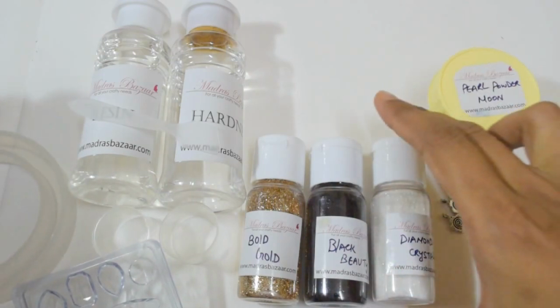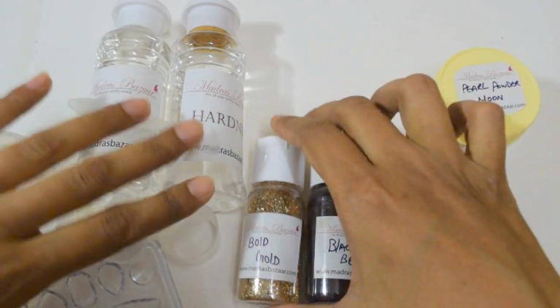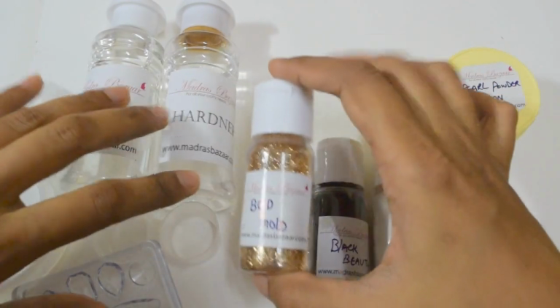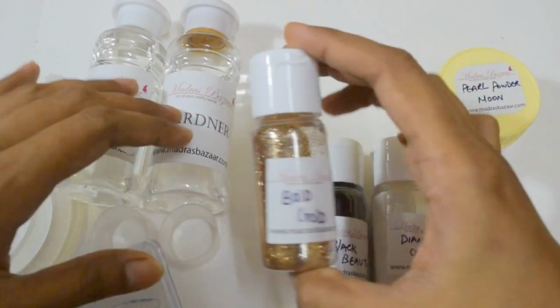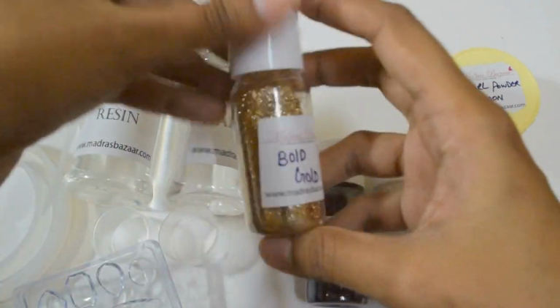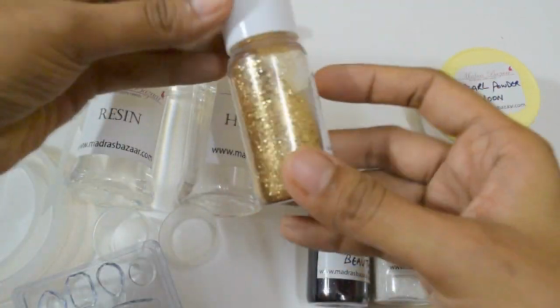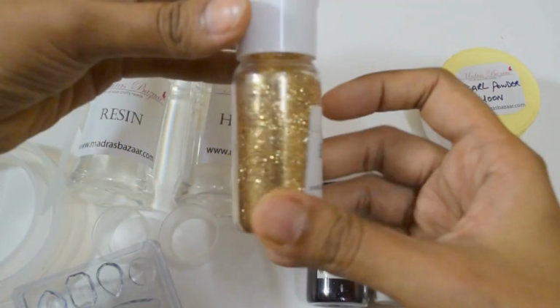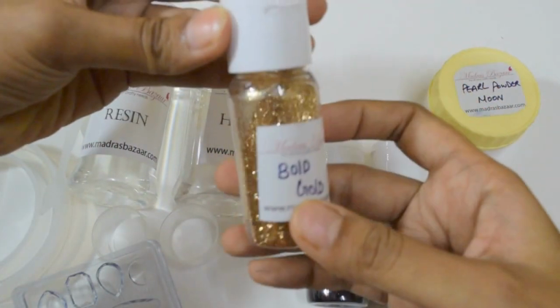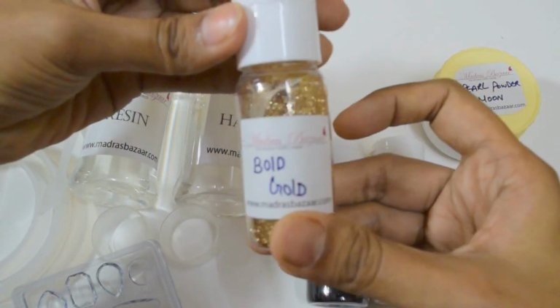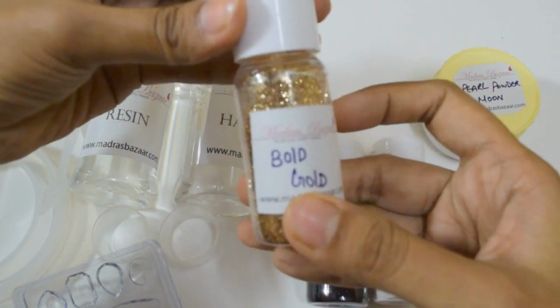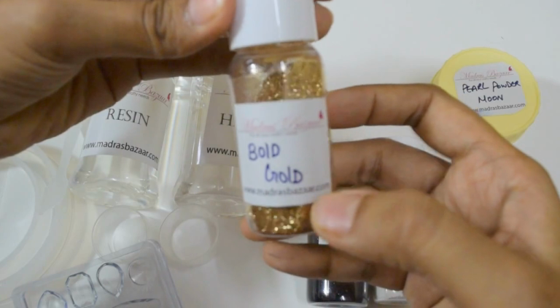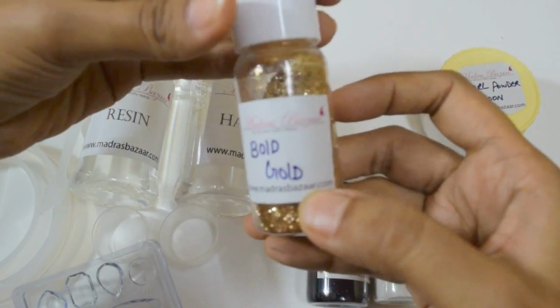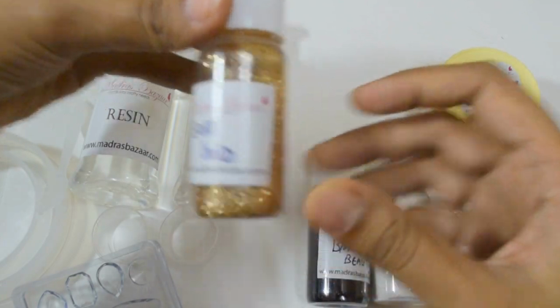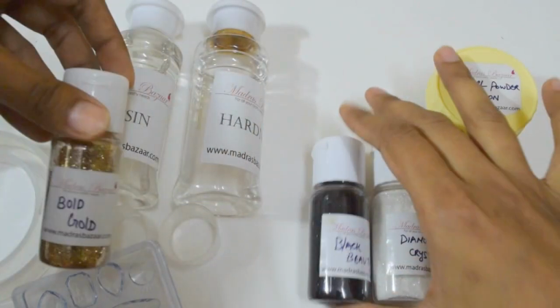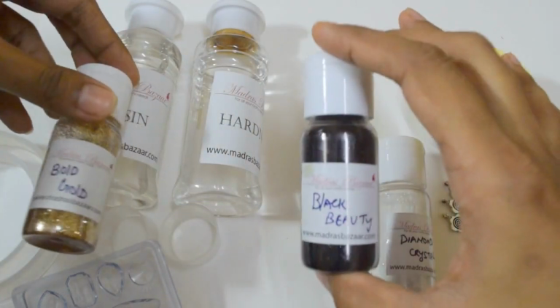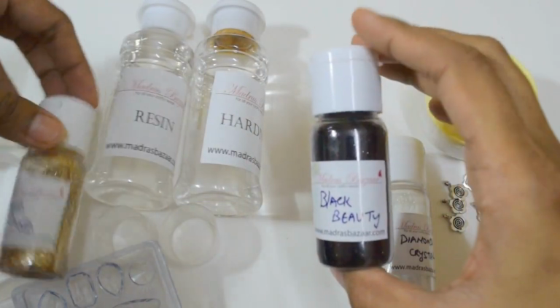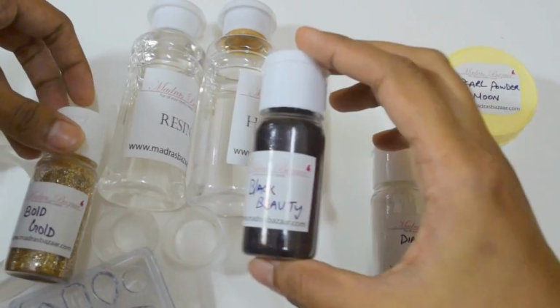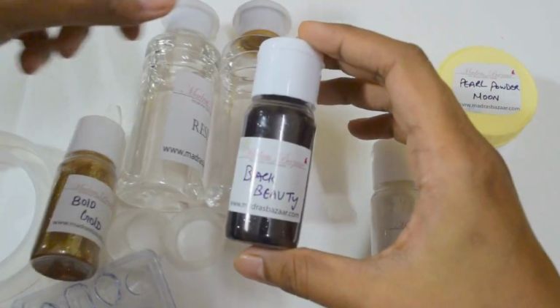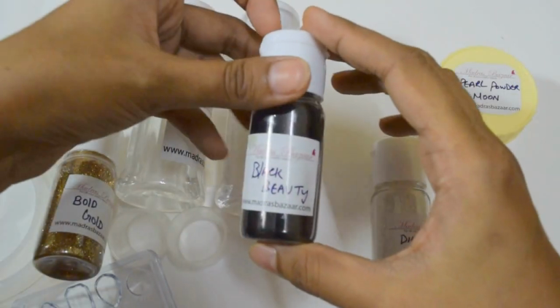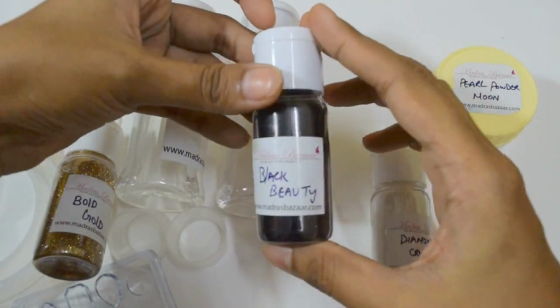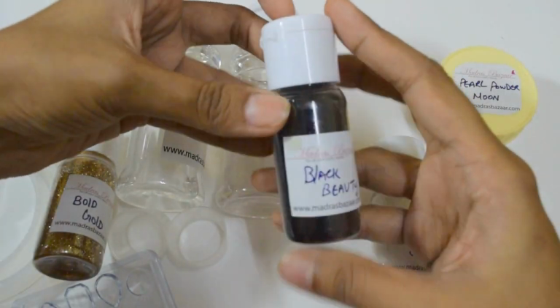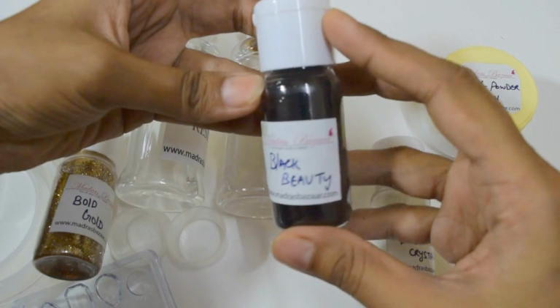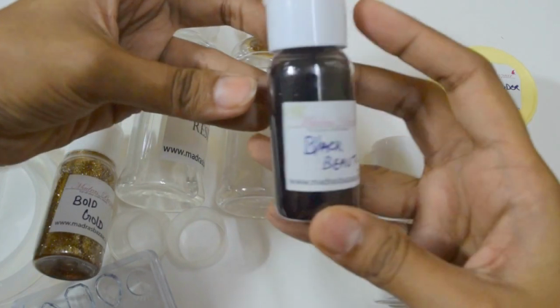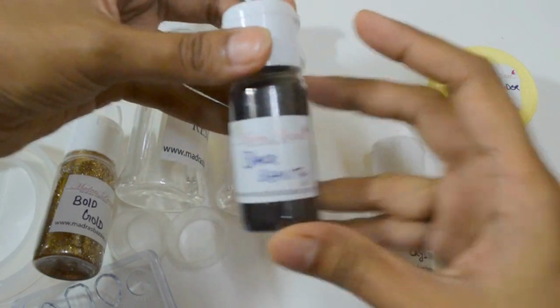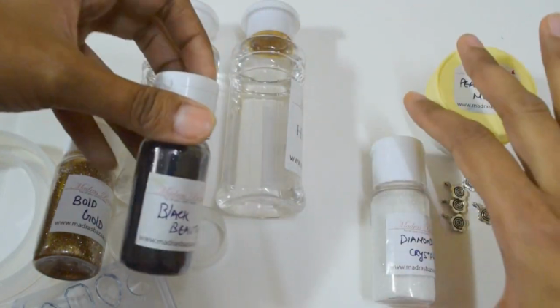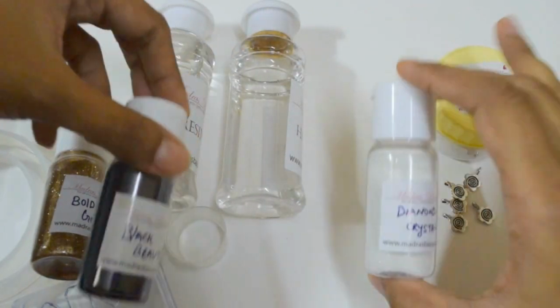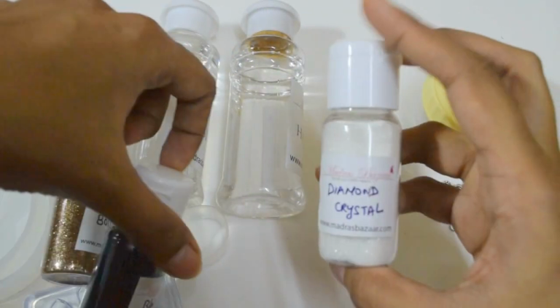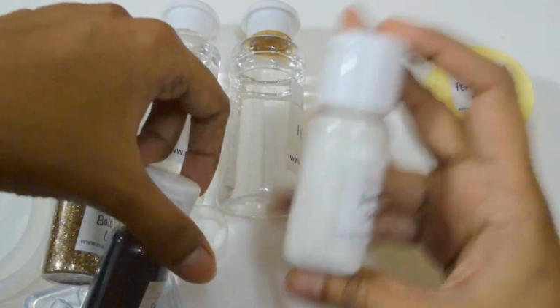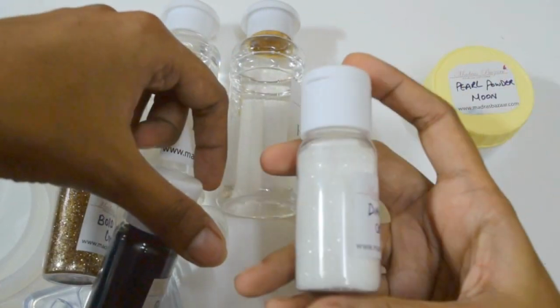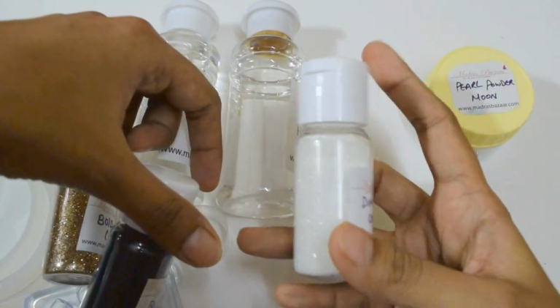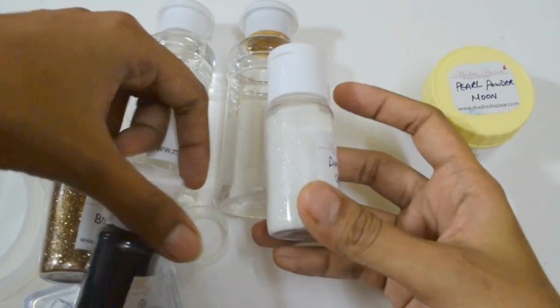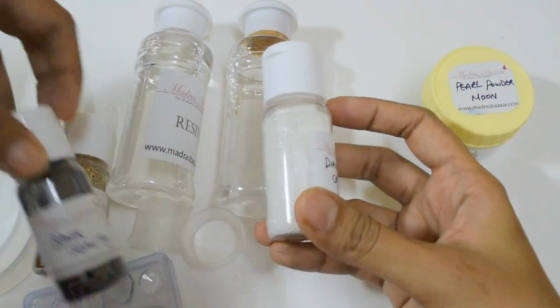And these are beautiful fine glitters. This is bold gold. I love this black — it's really black beauty. Then I have got this white glitter.